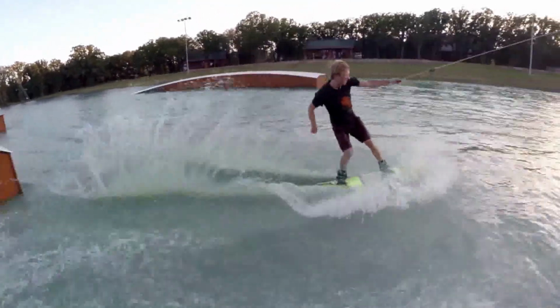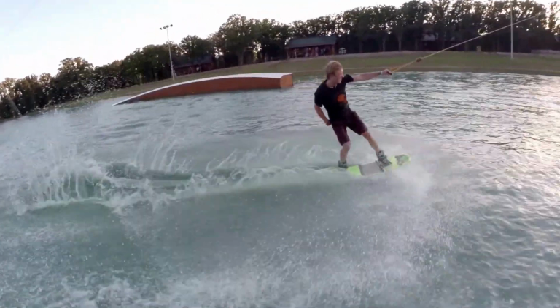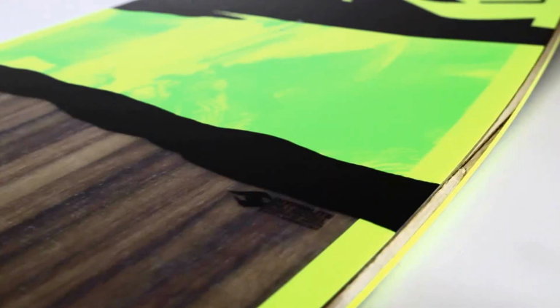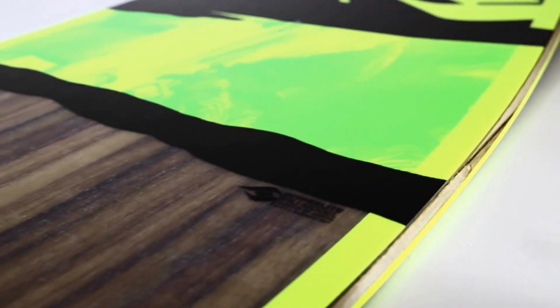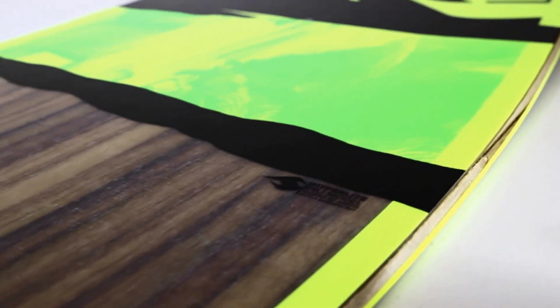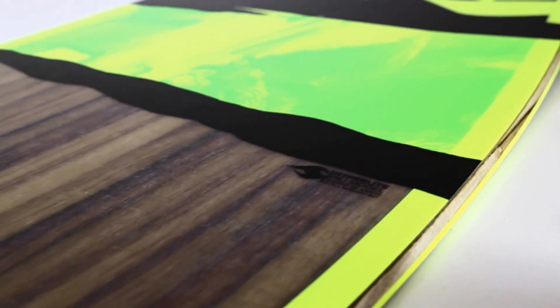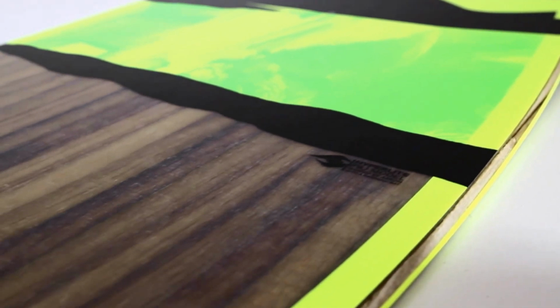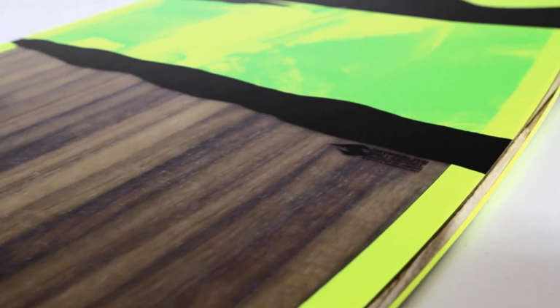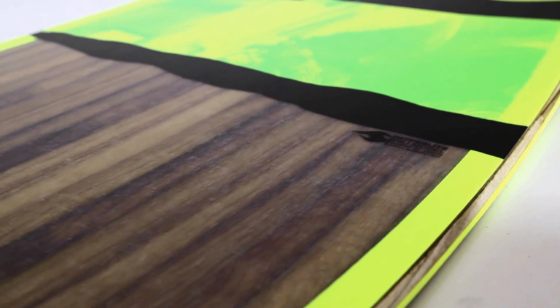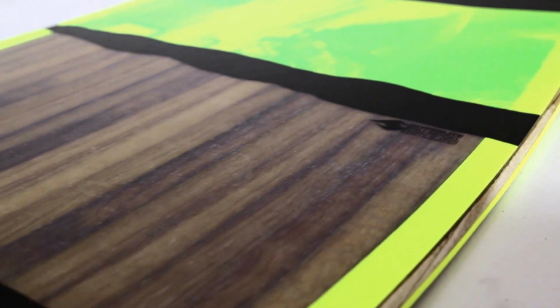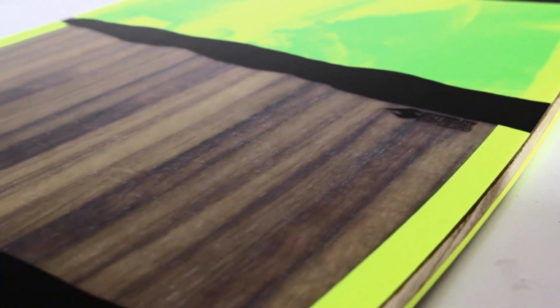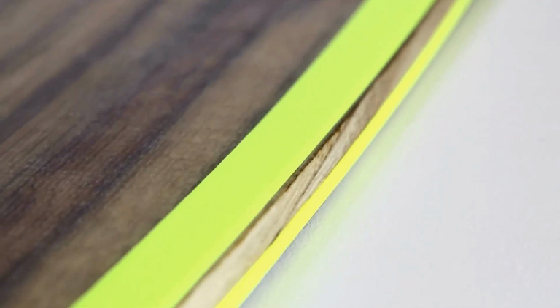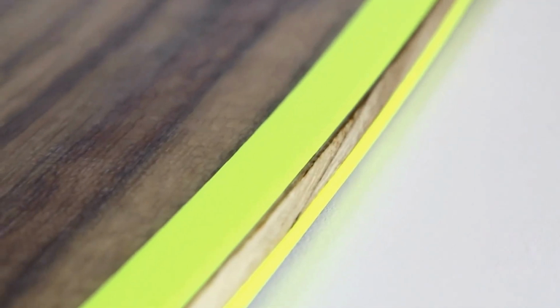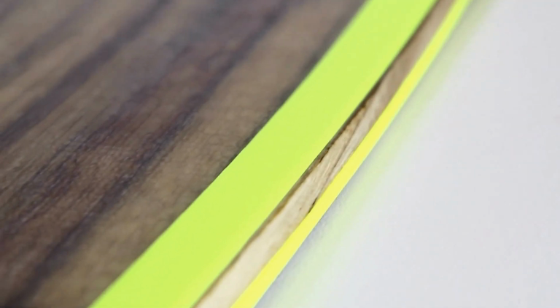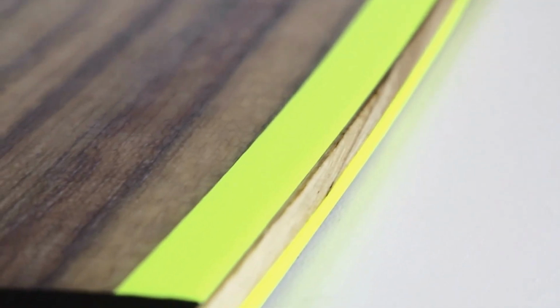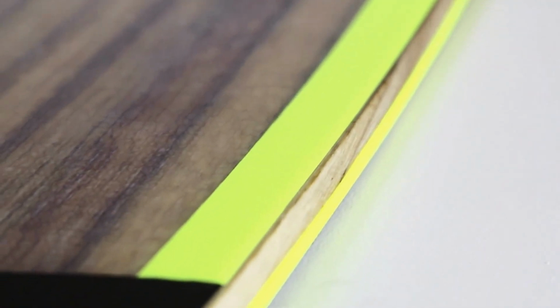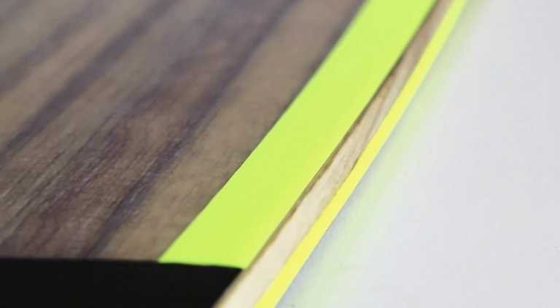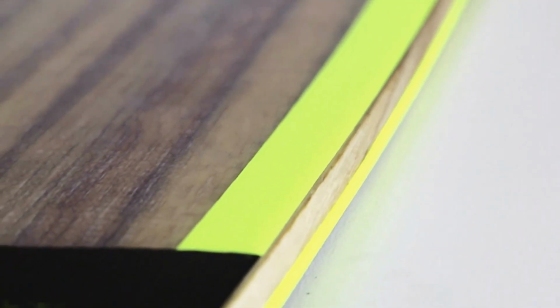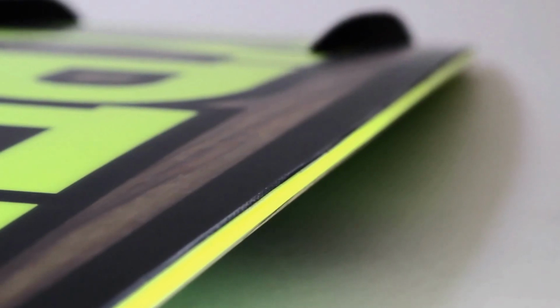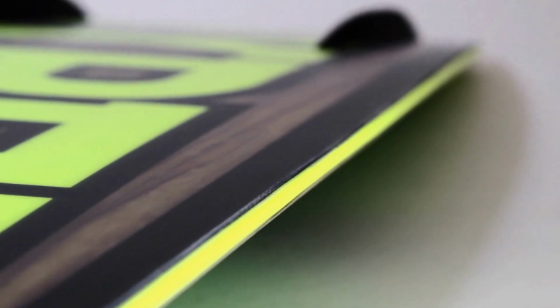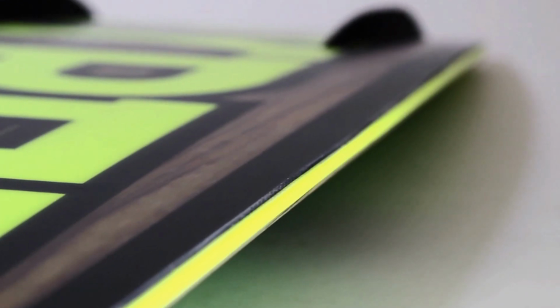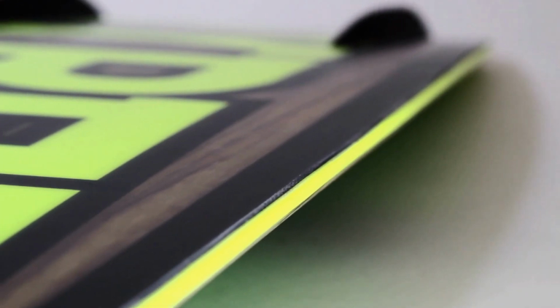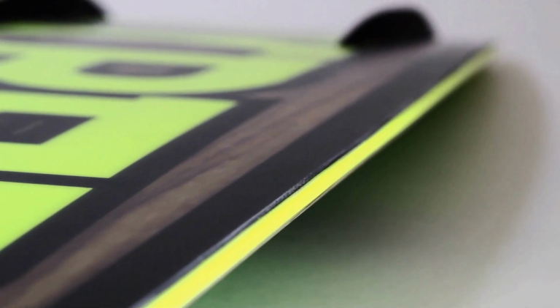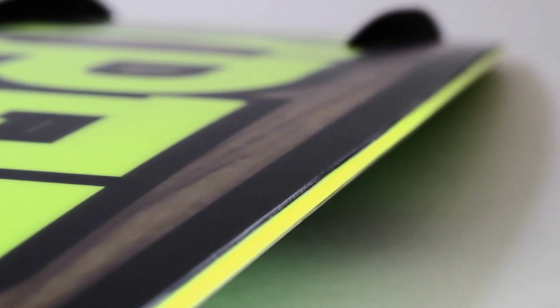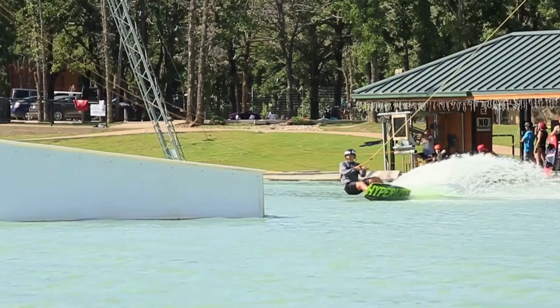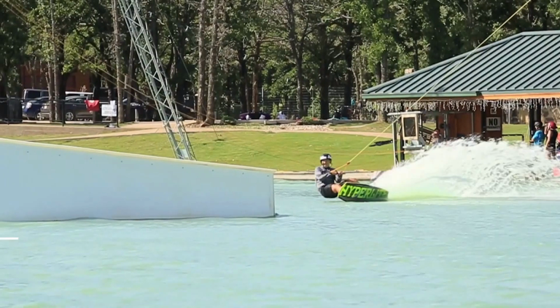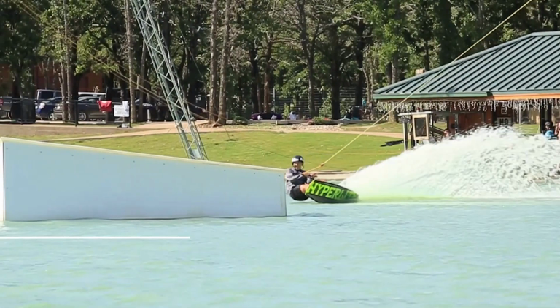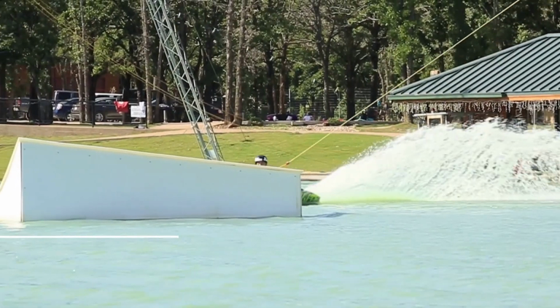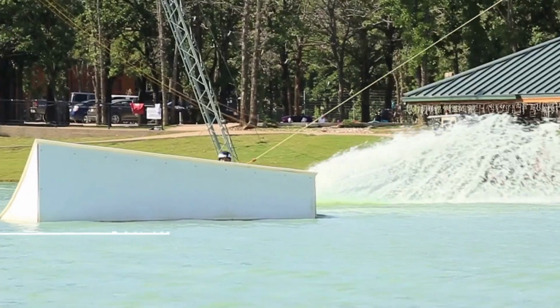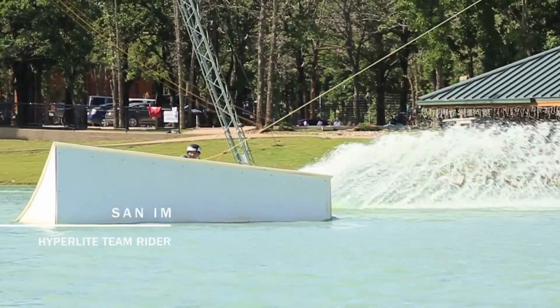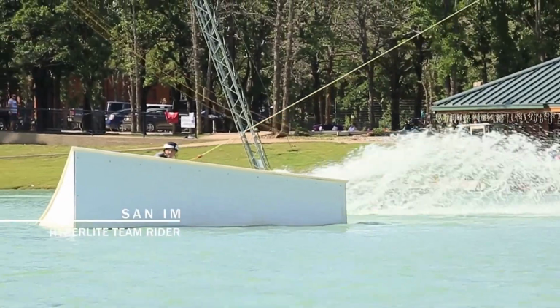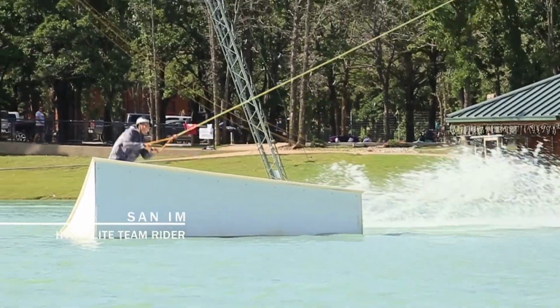This board features a 100% wood core and is surrounded by a 360 degree ABS sidewall, which makes it one of the longest lasting boards in our lineup.